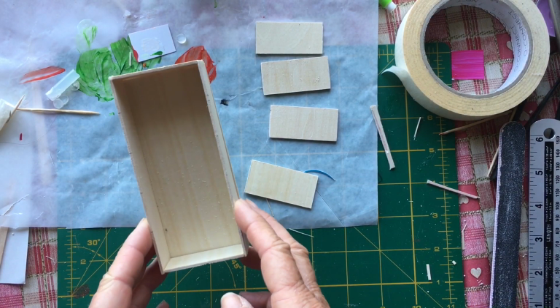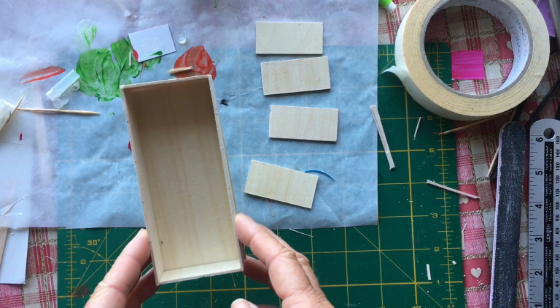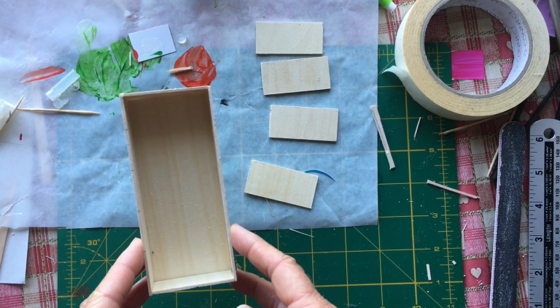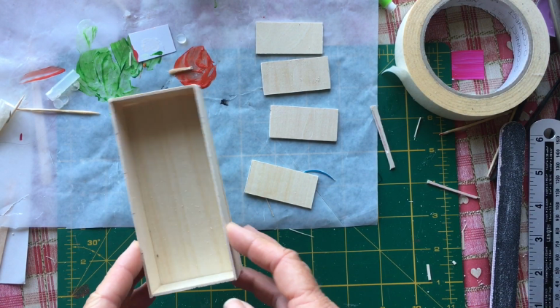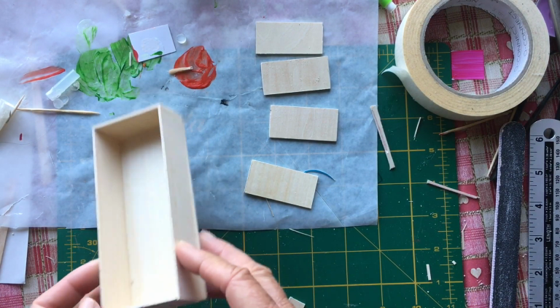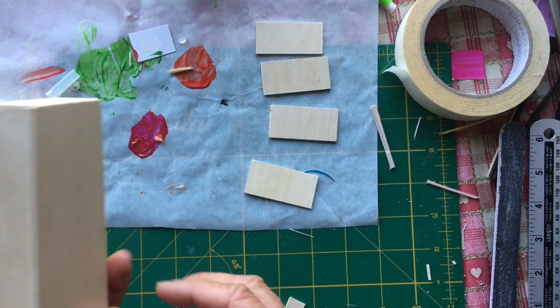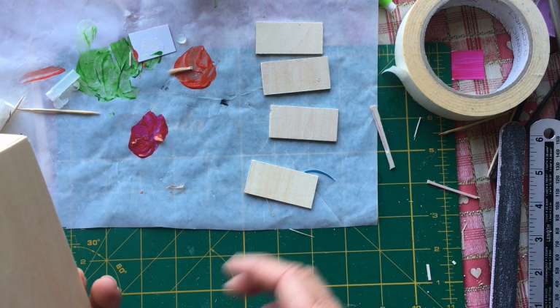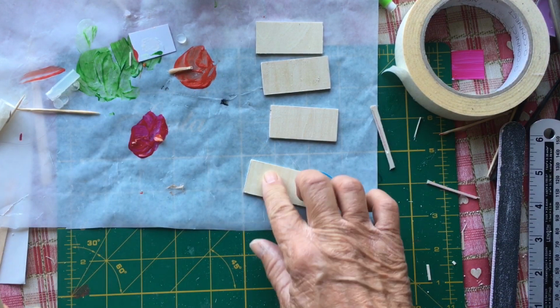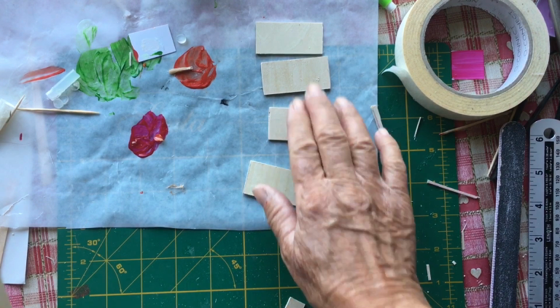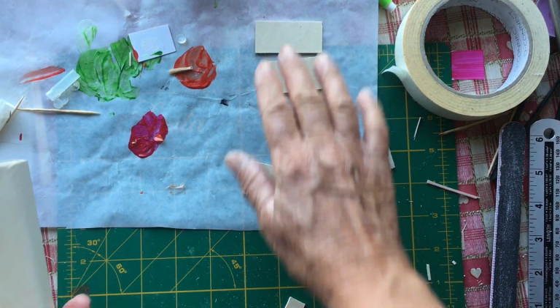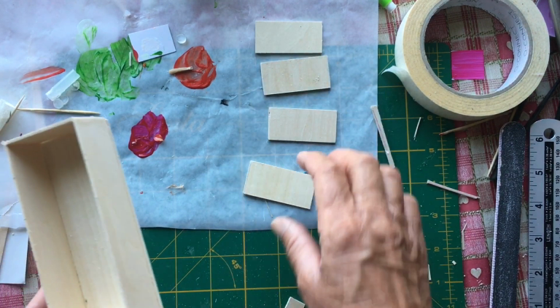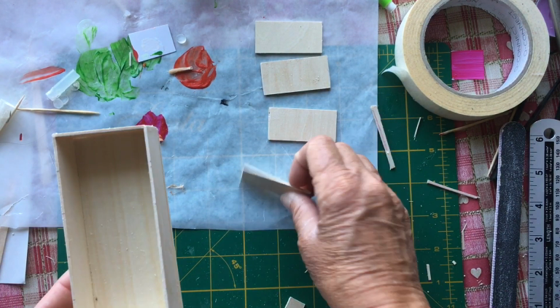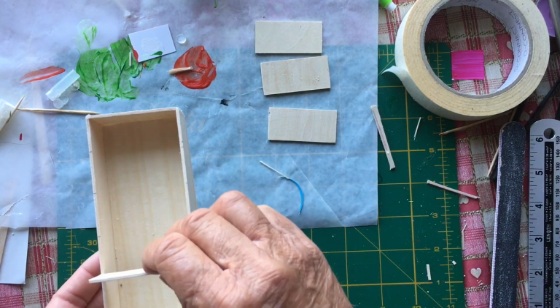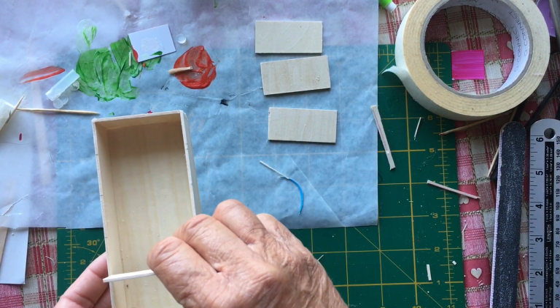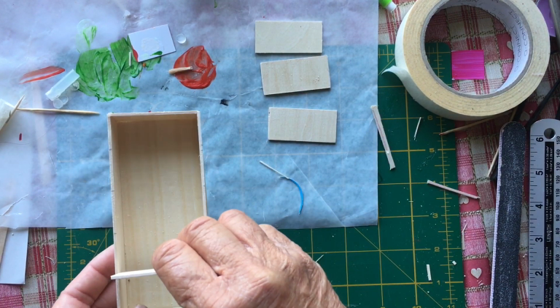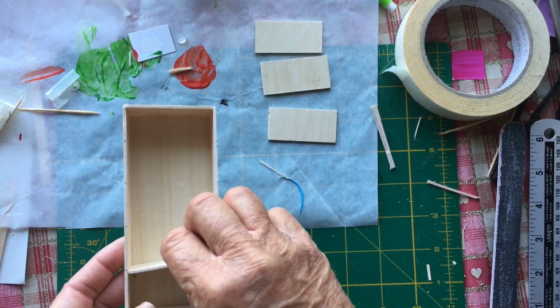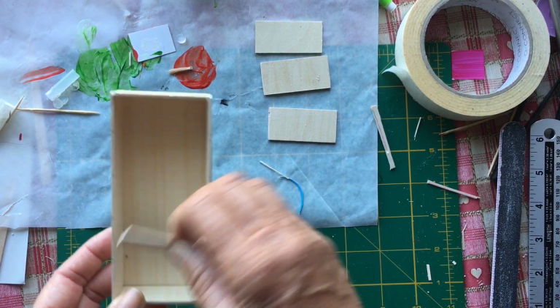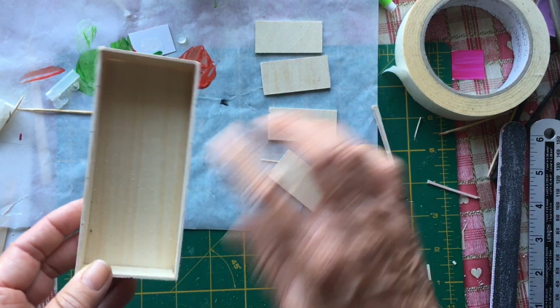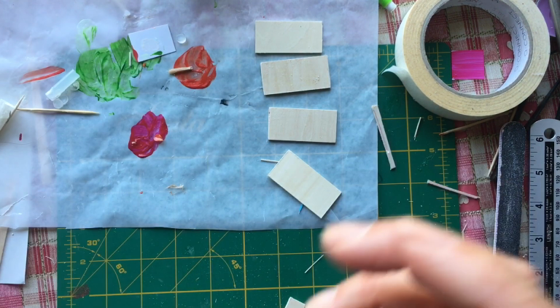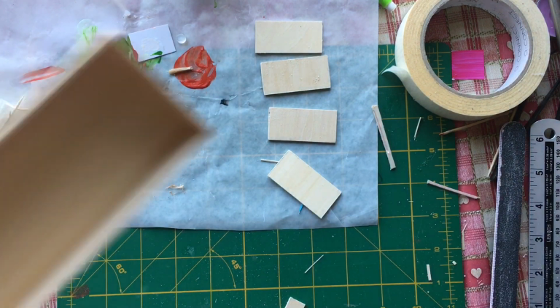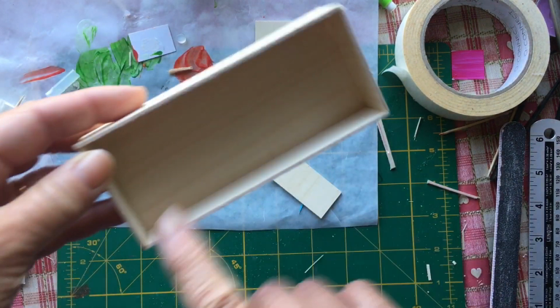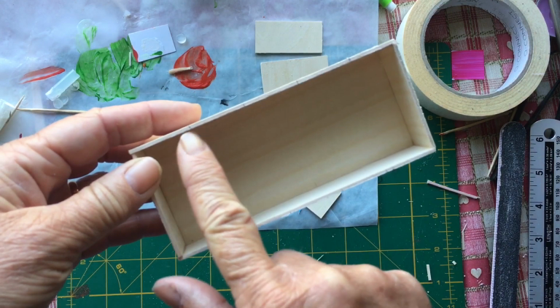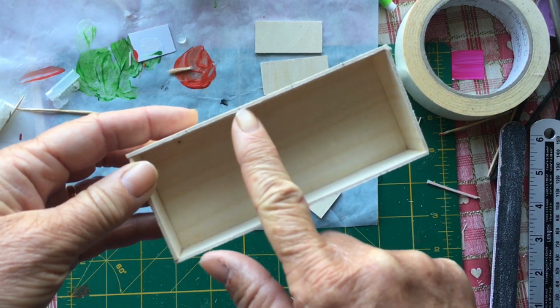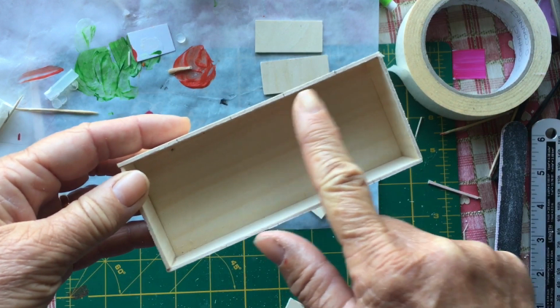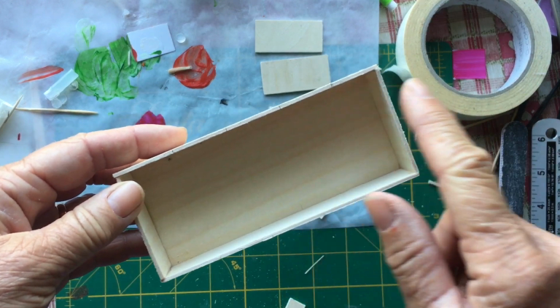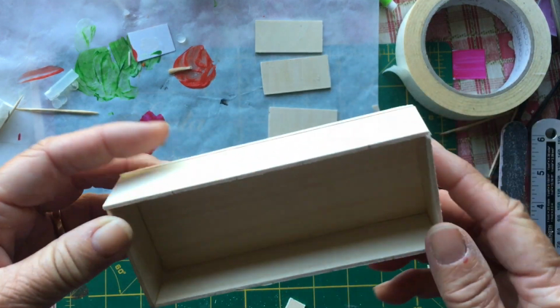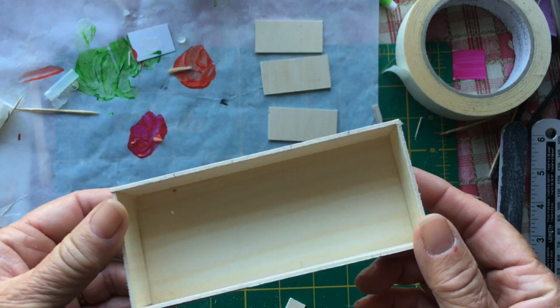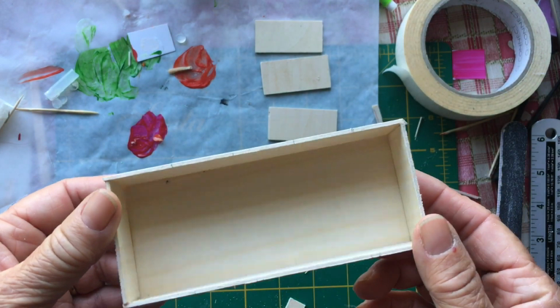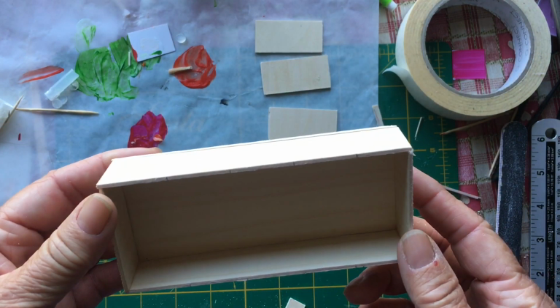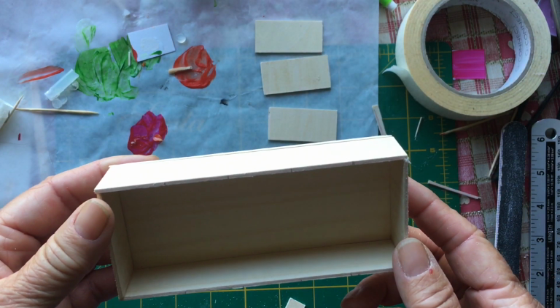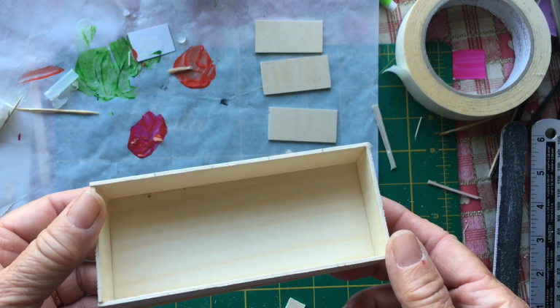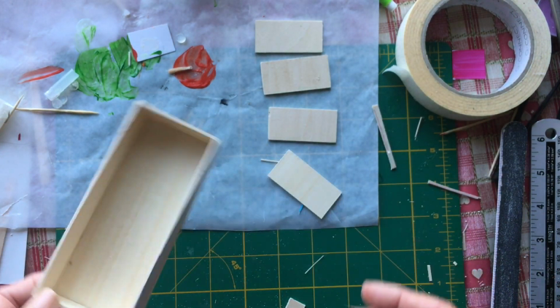So I've got the bookcase frame made and I've got the shelves cut. Next job is to glue them in. I've marked where the shelves are going to go, so that is my next job.